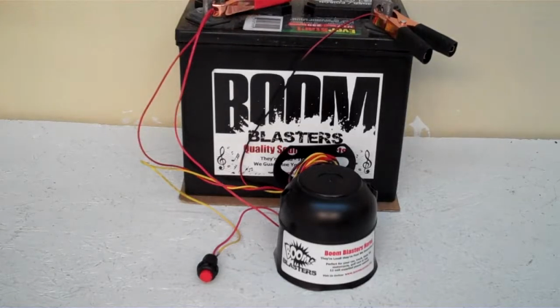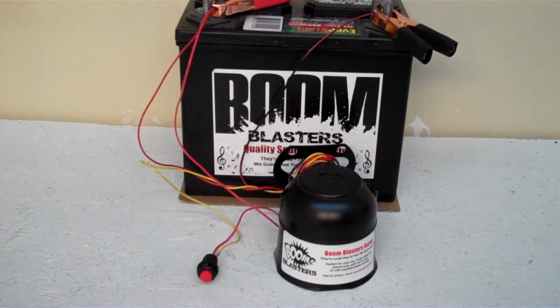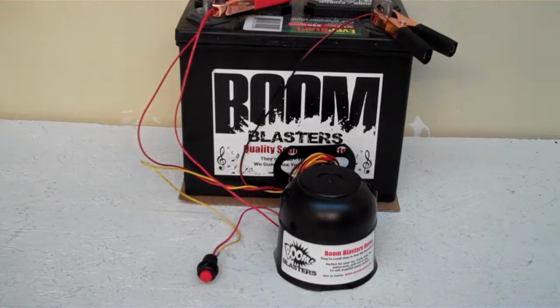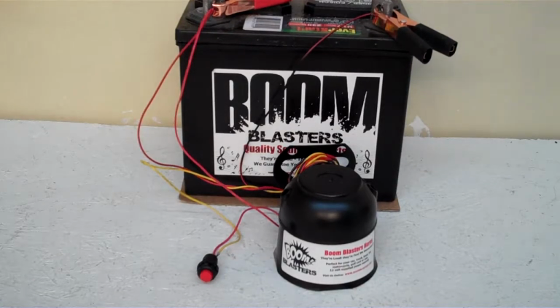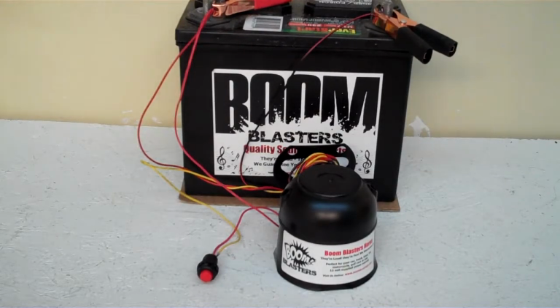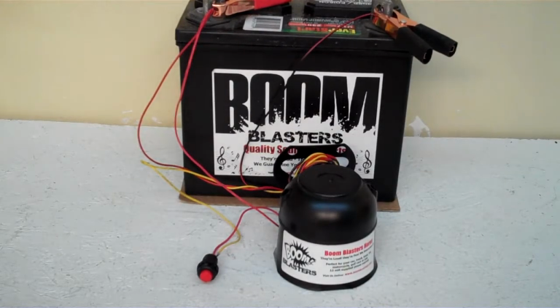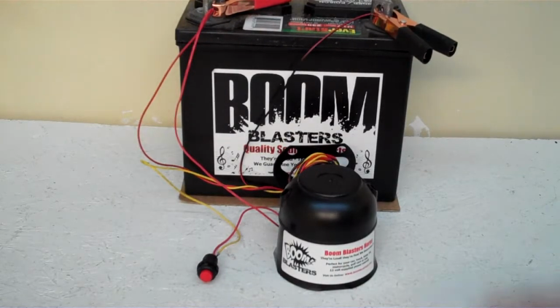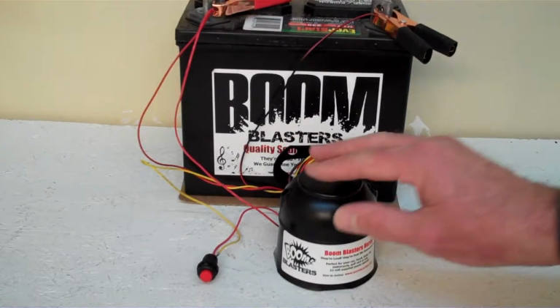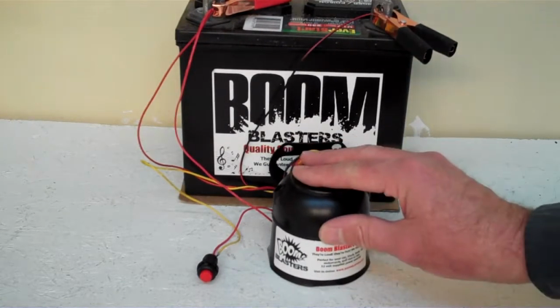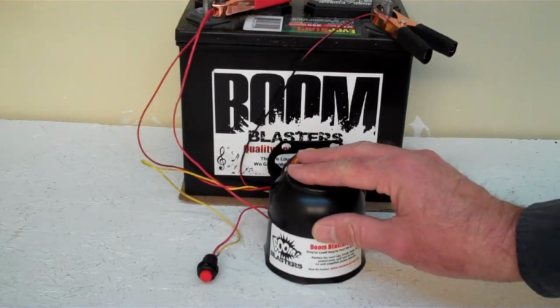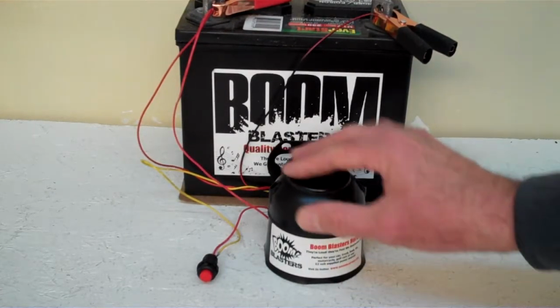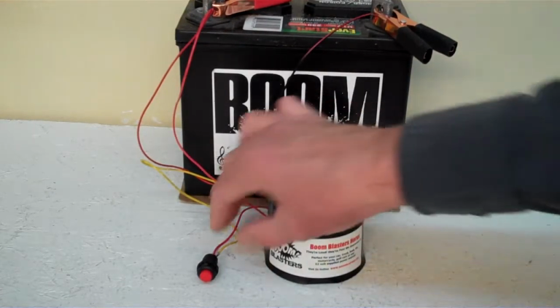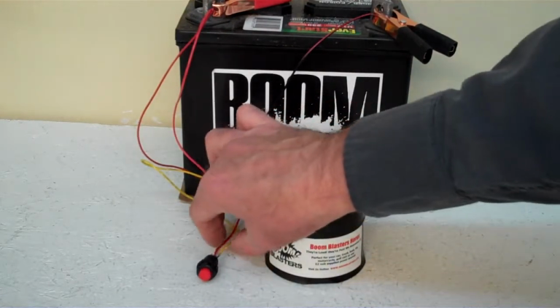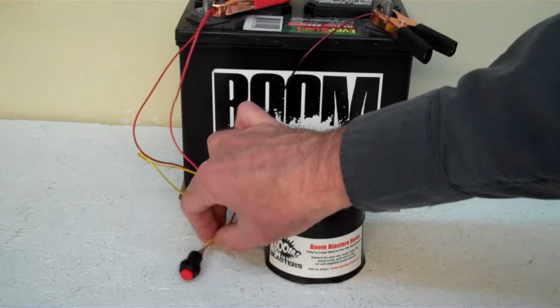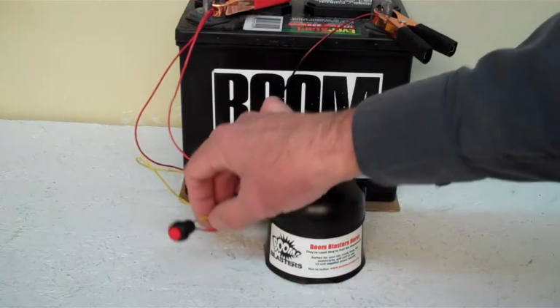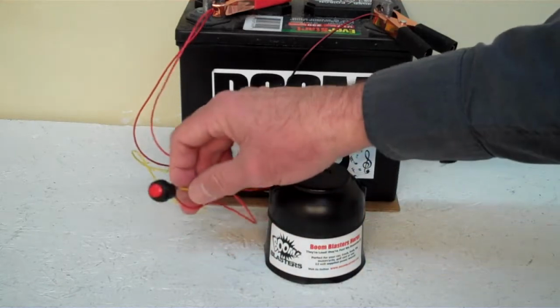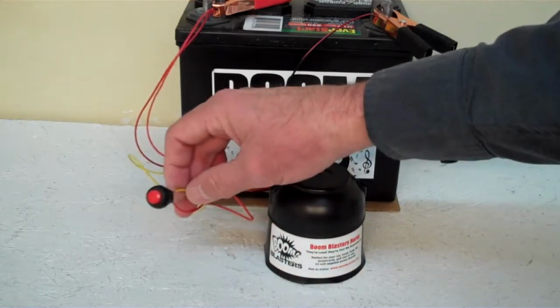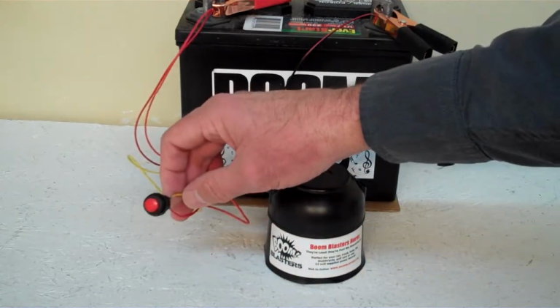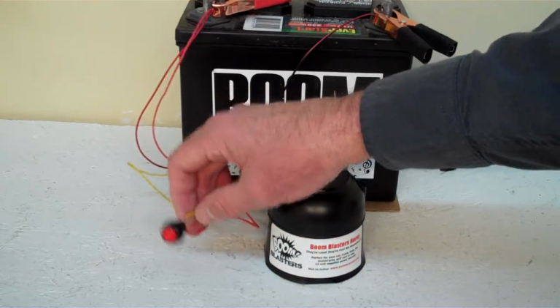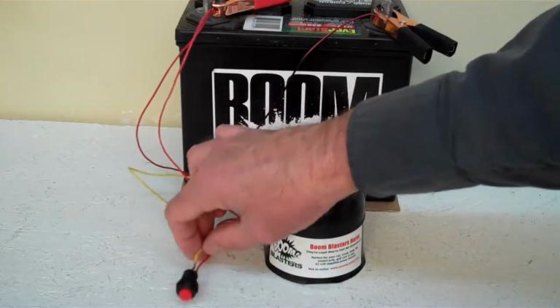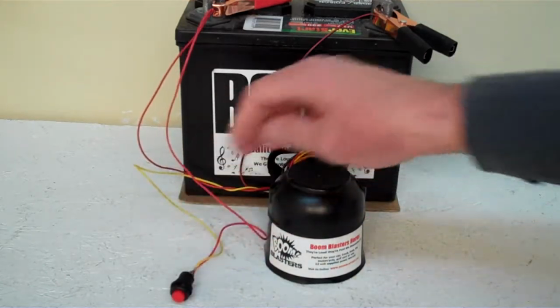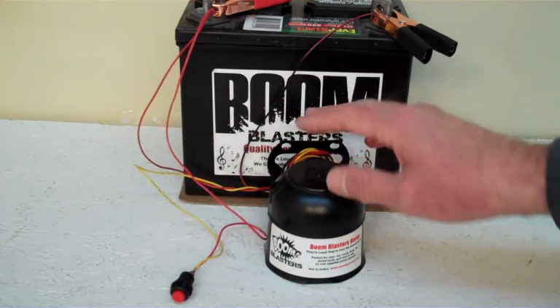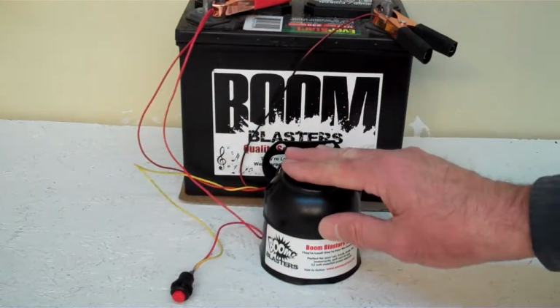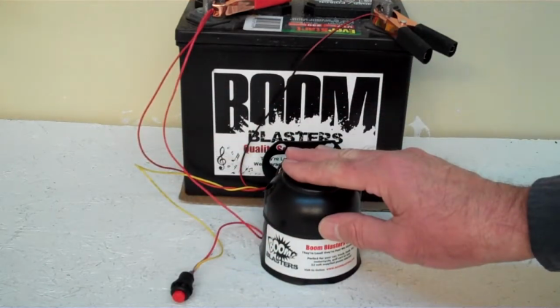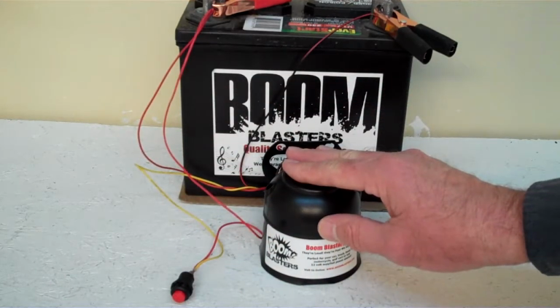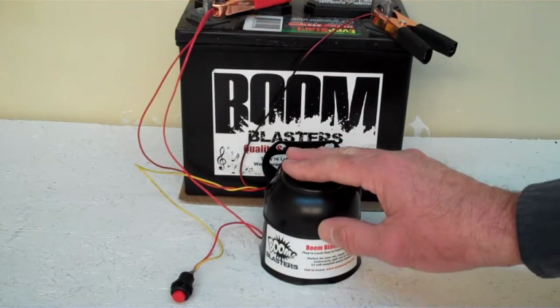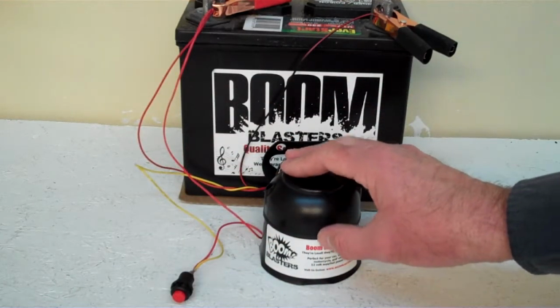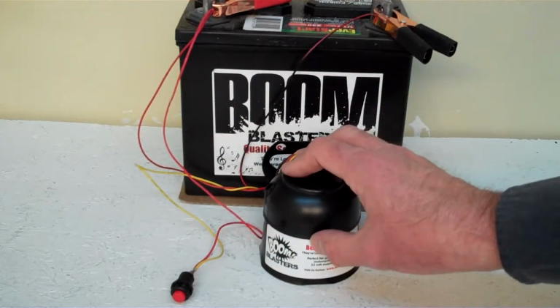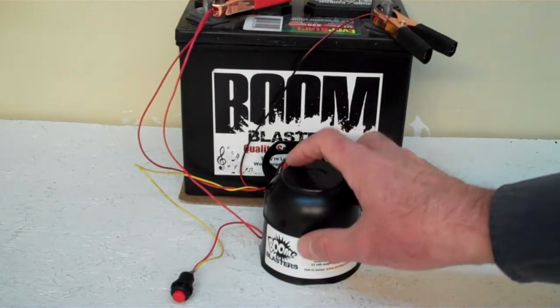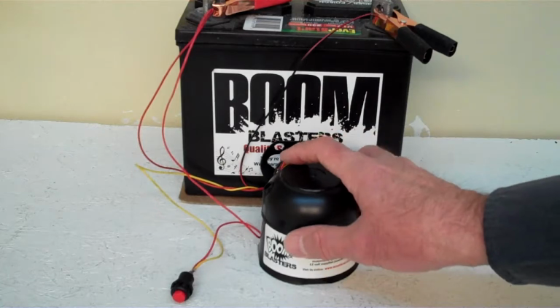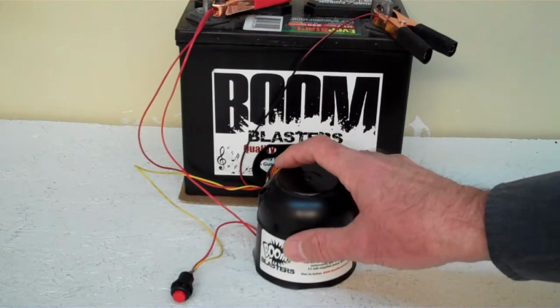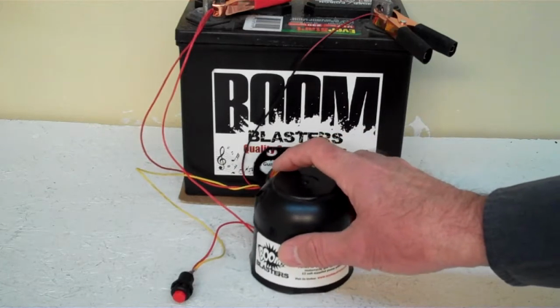Hey everyone, this is our Turkey Distress Nightcall car horn. This is our button version — it does come with a button, it's included. Now we've got the horn facing down; it's pretty loud and we don't want to hurt our ears here.